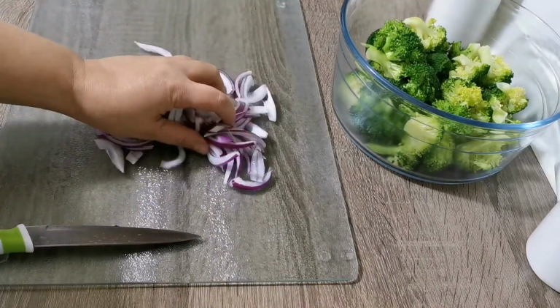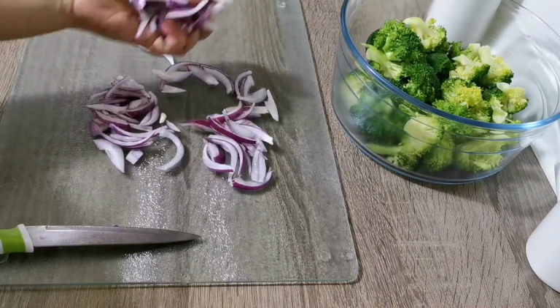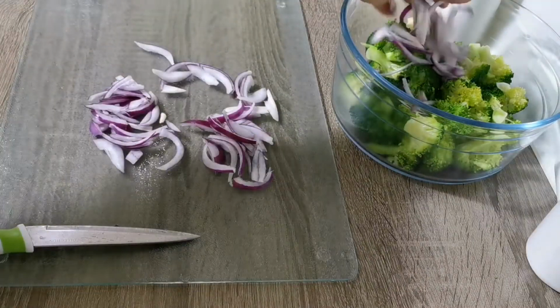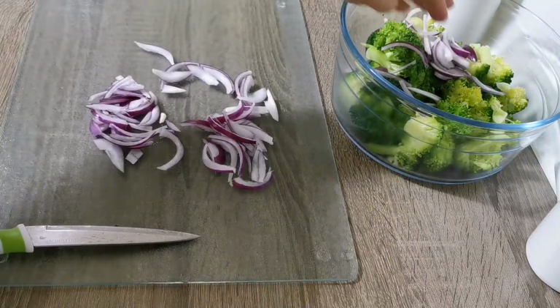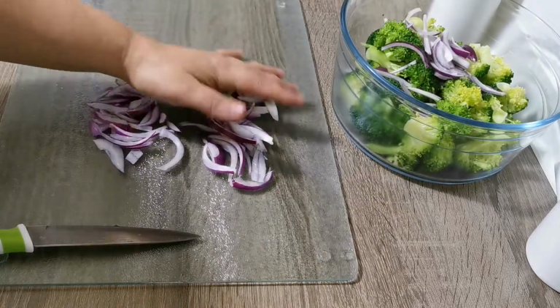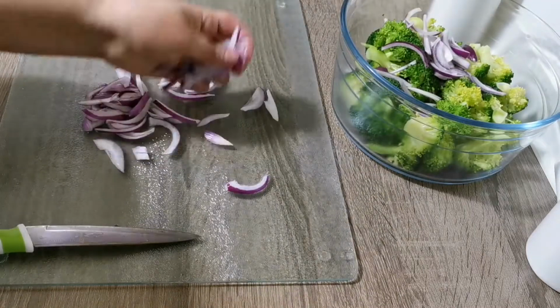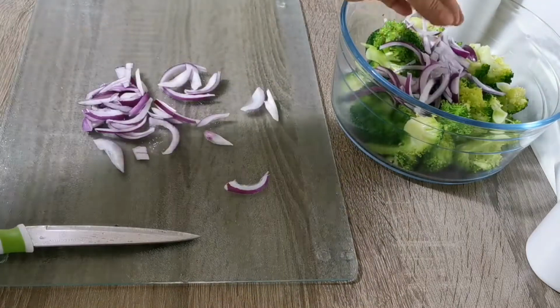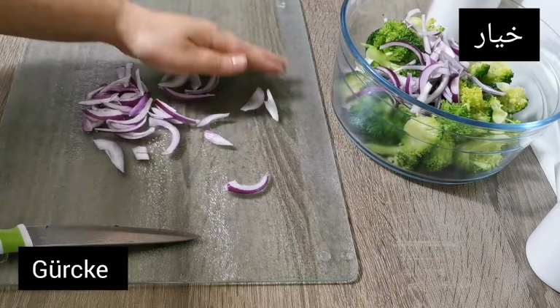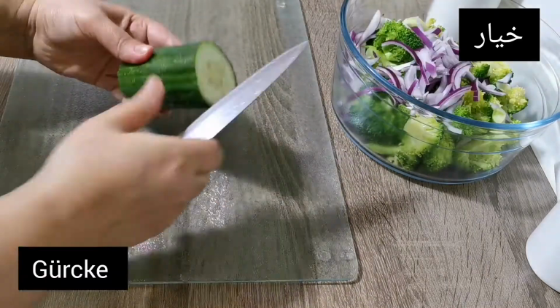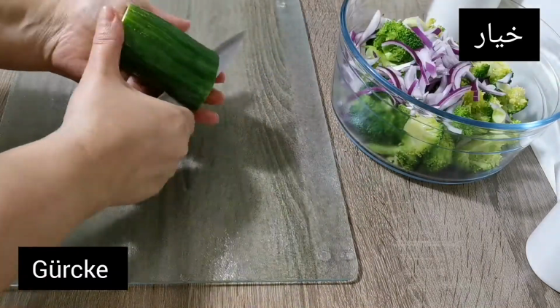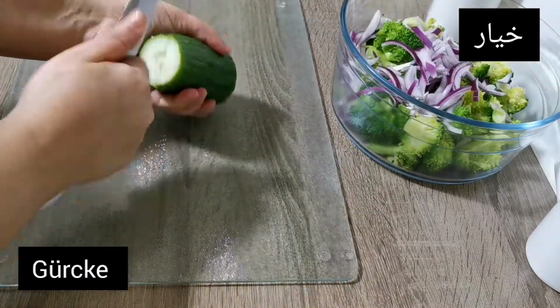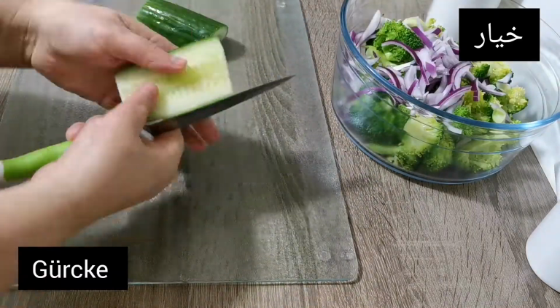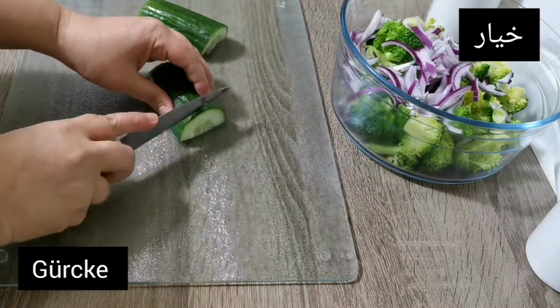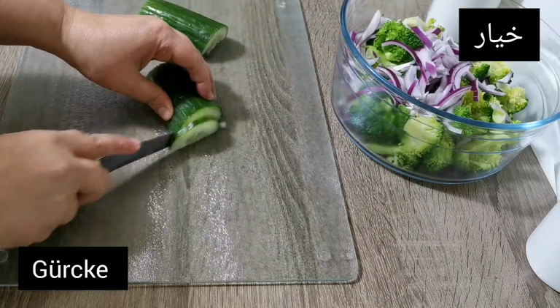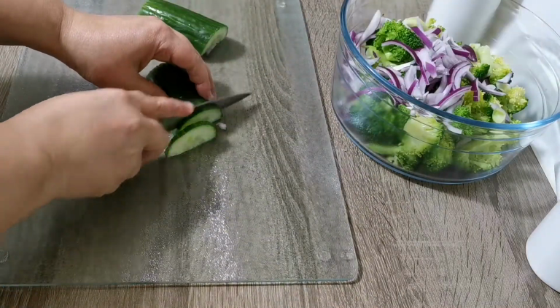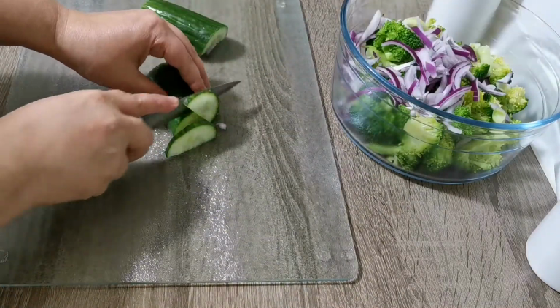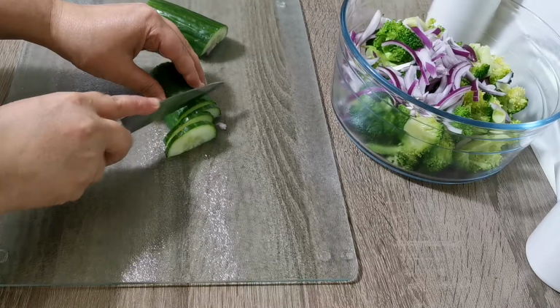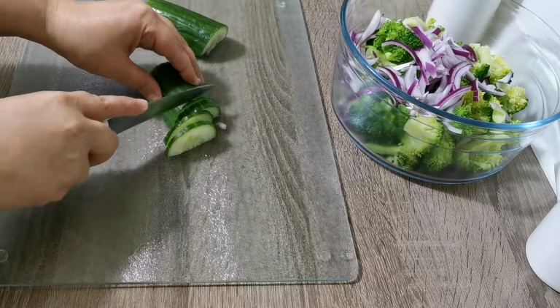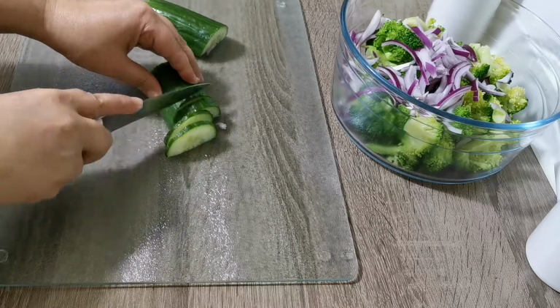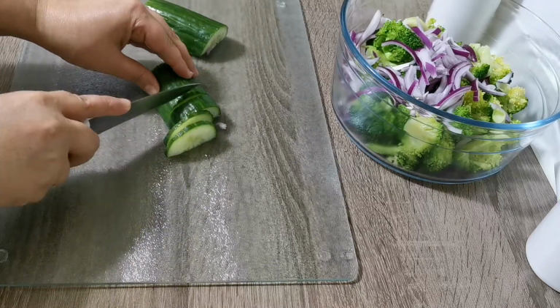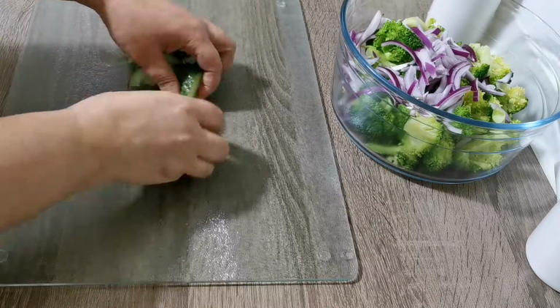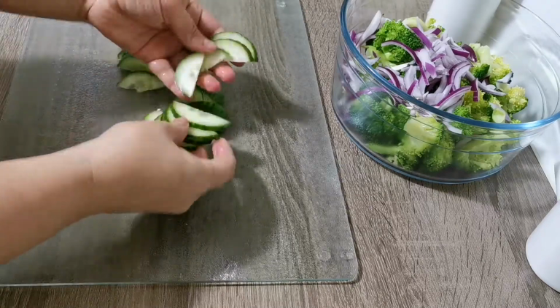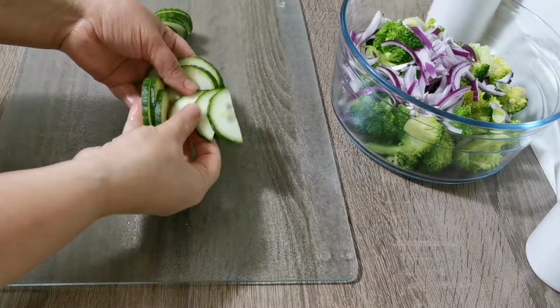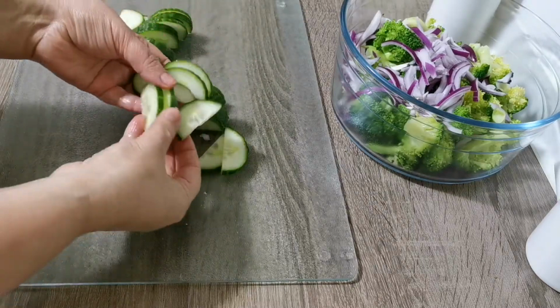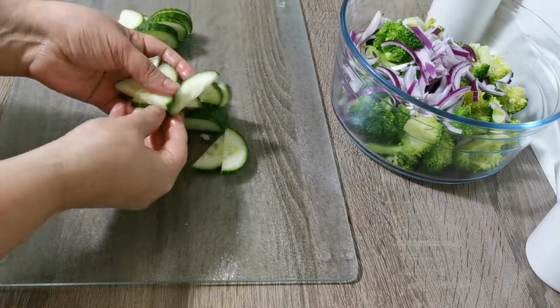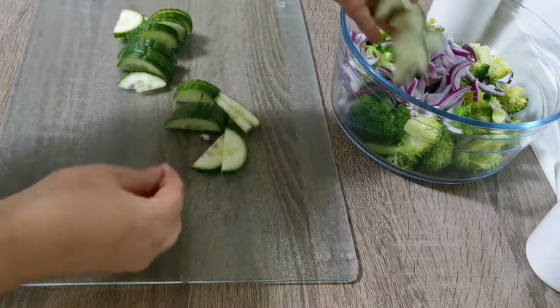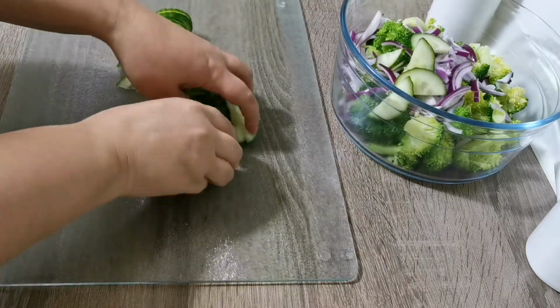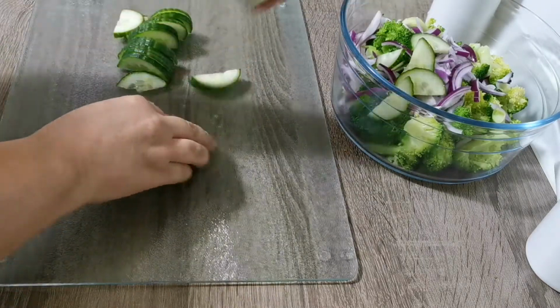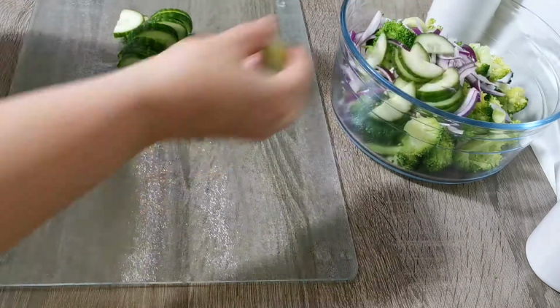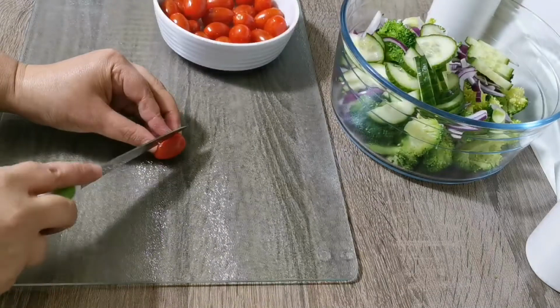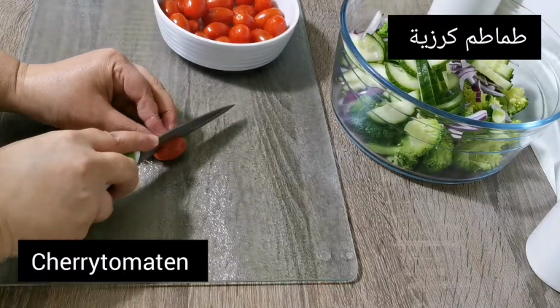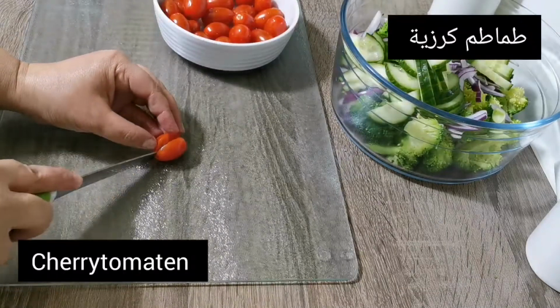I'm going to use a little bit more of a piece of paper. I'm going to cut it over to the top.